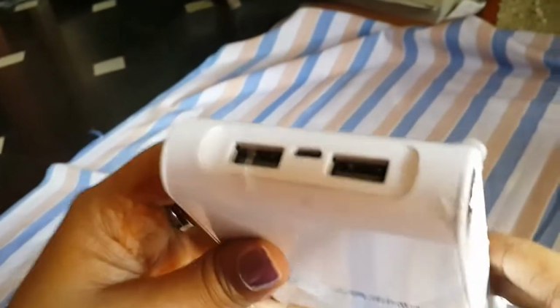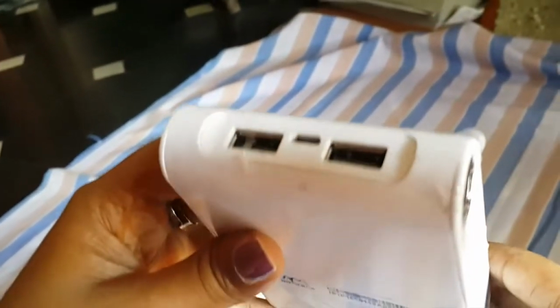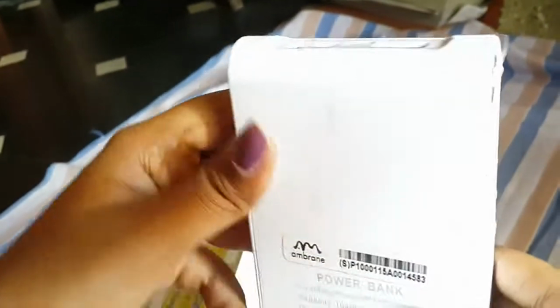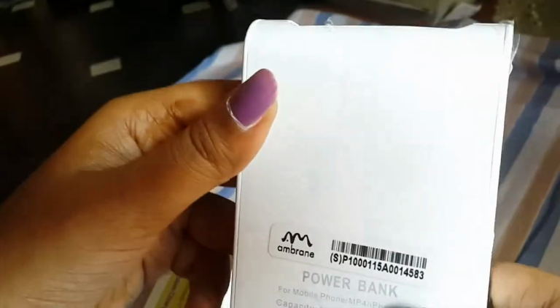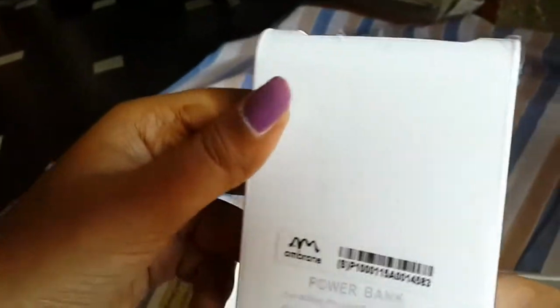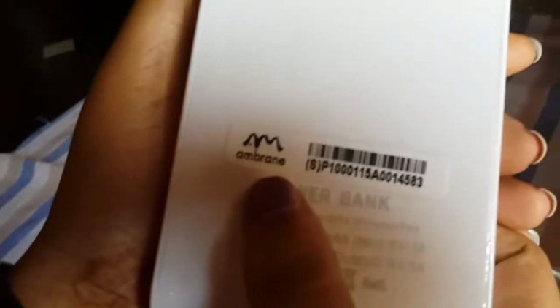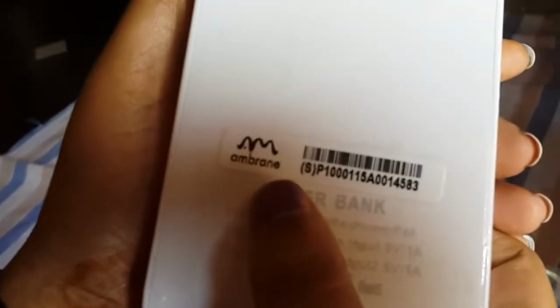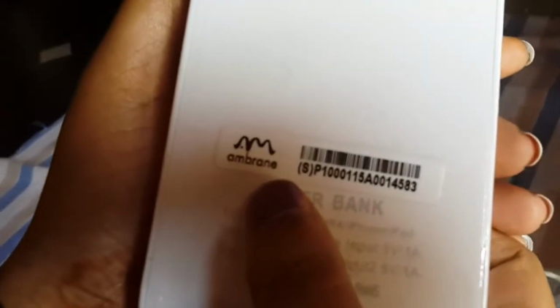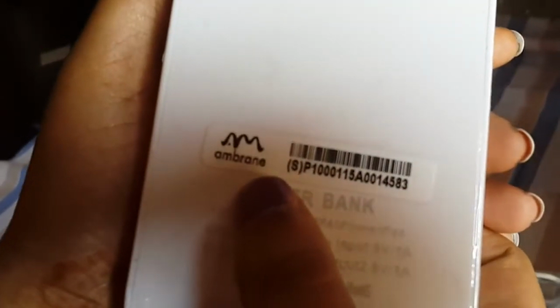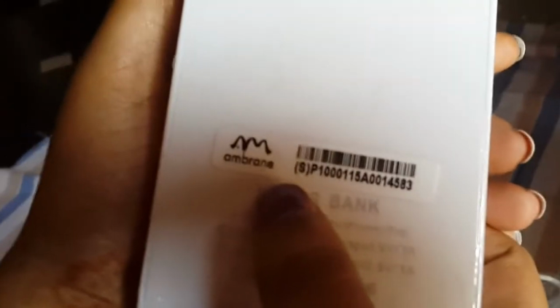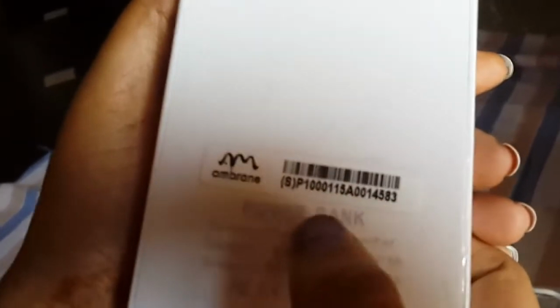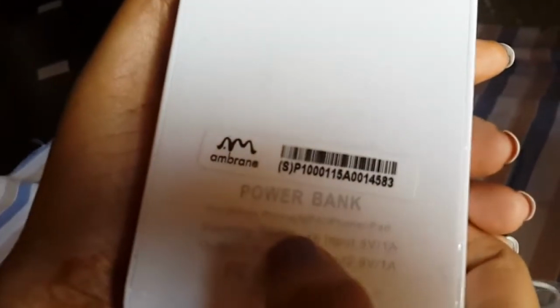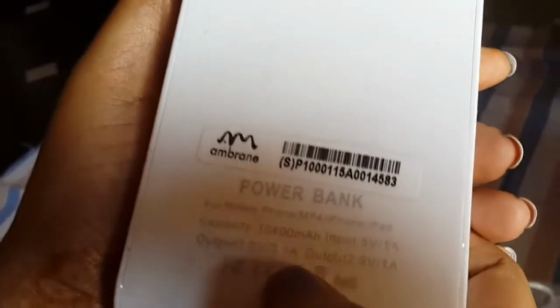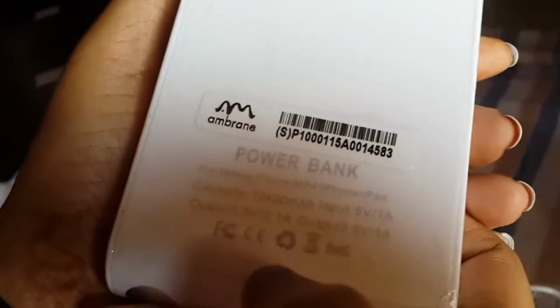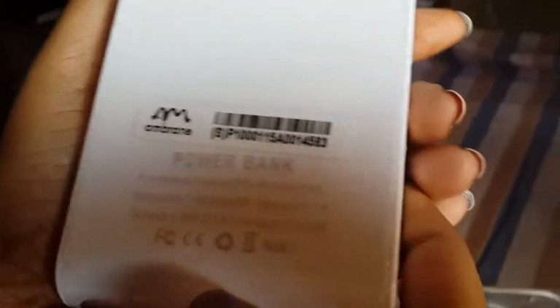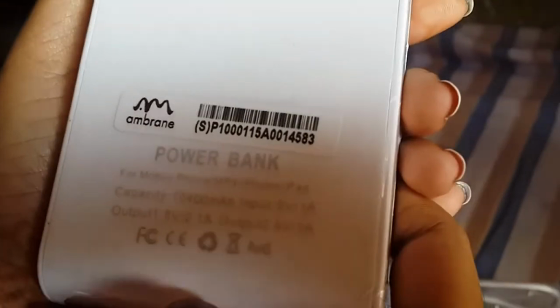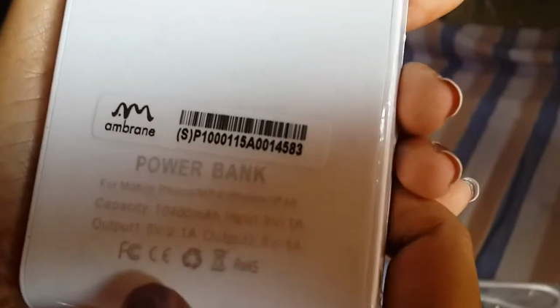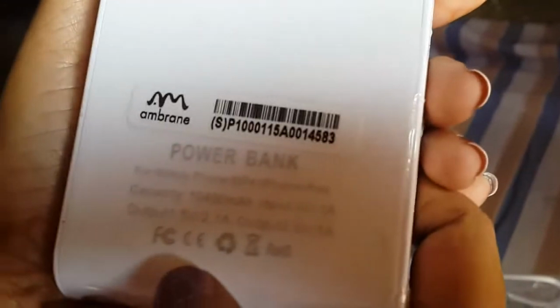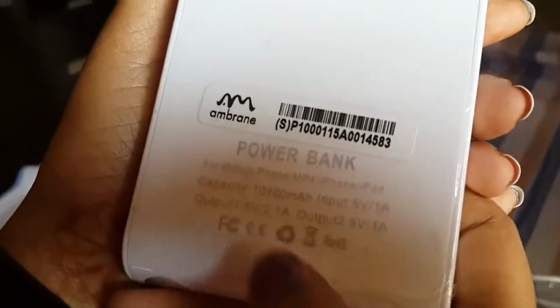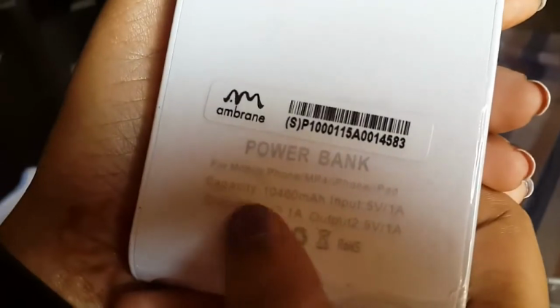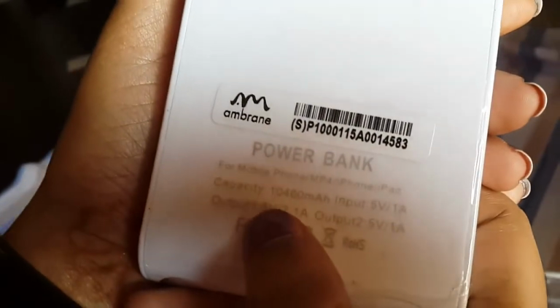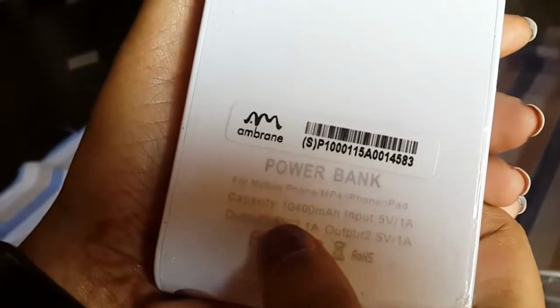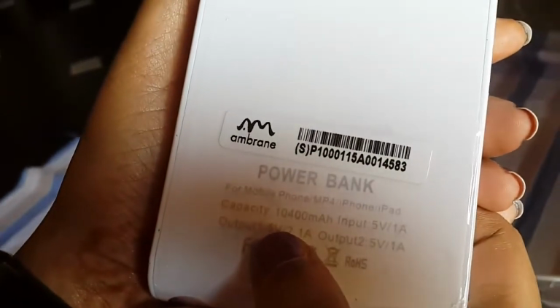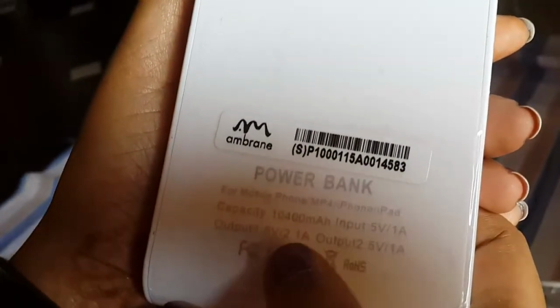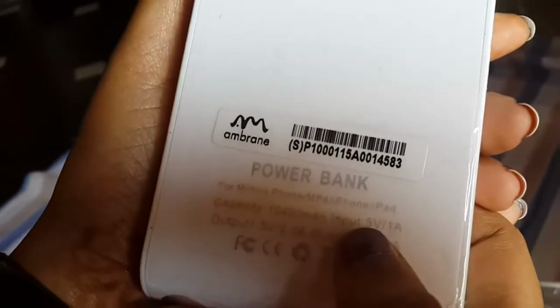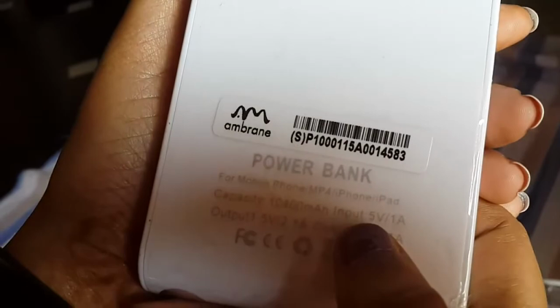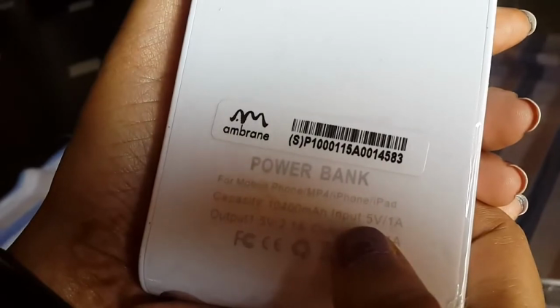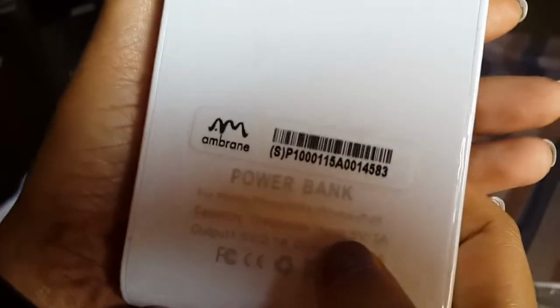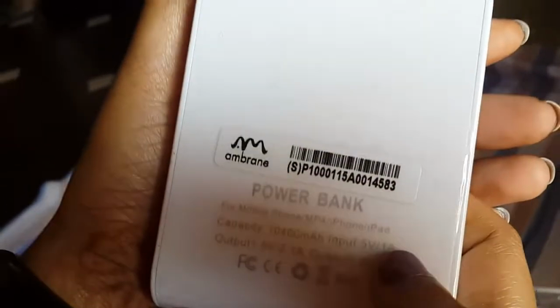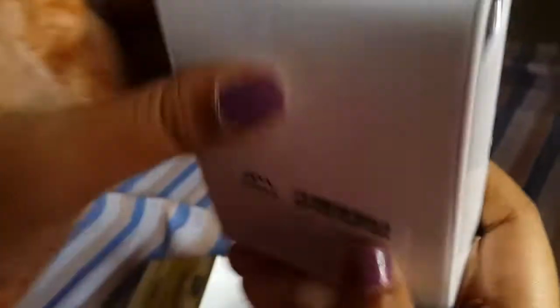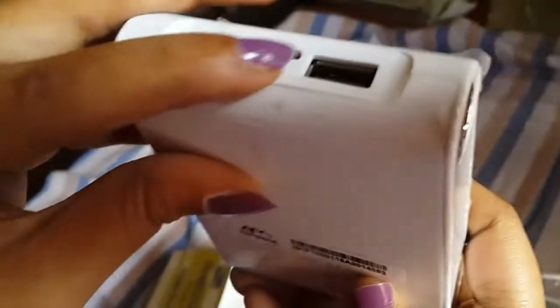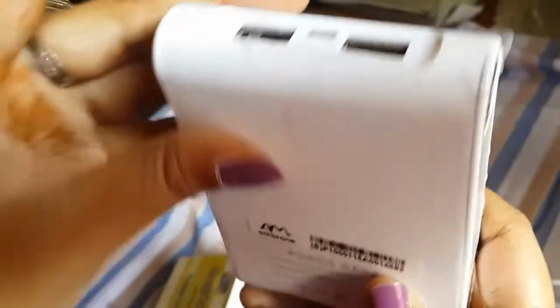We can use this Amarin power bank for each and every mobile phone, MP4 player, tablets, and iPad as well. The capacity of this product is 10400 mAh. We must give an input of 5V 1A.